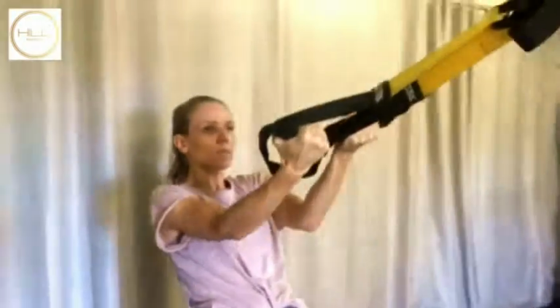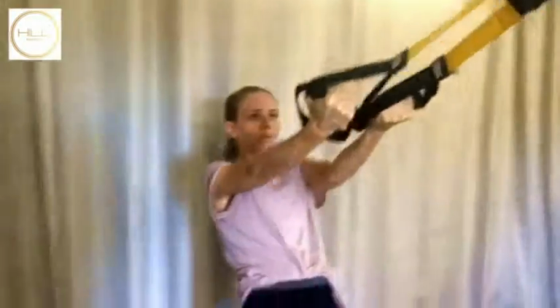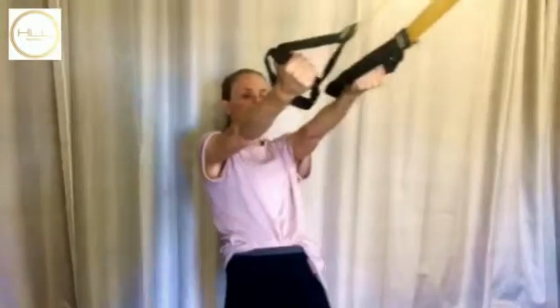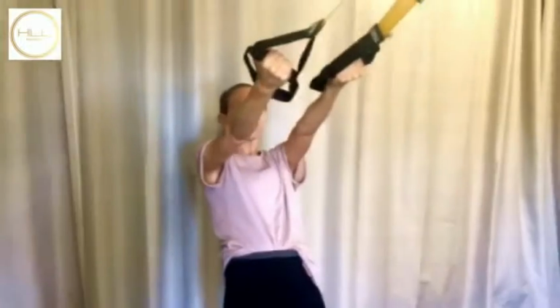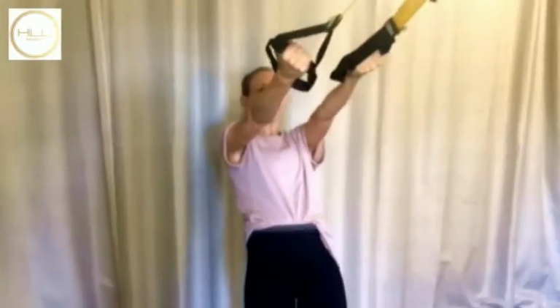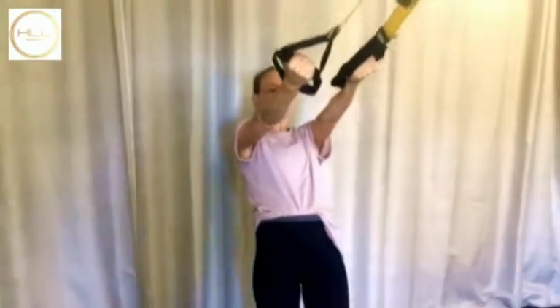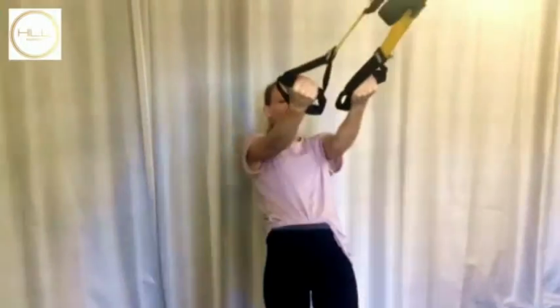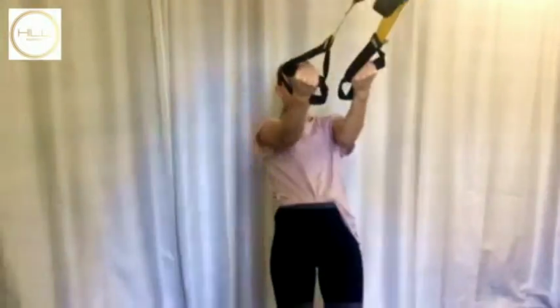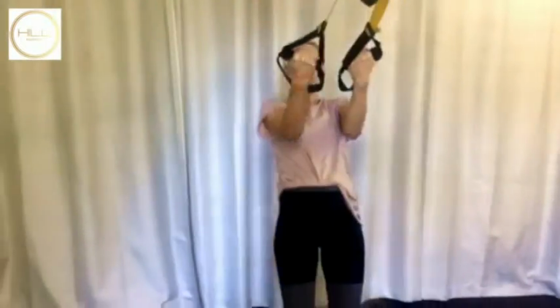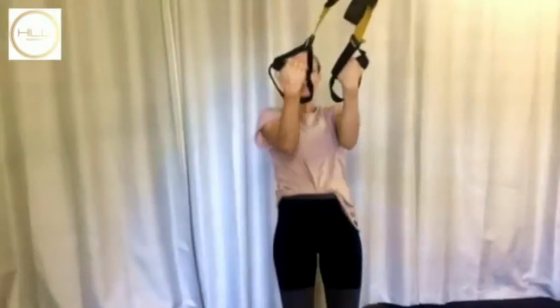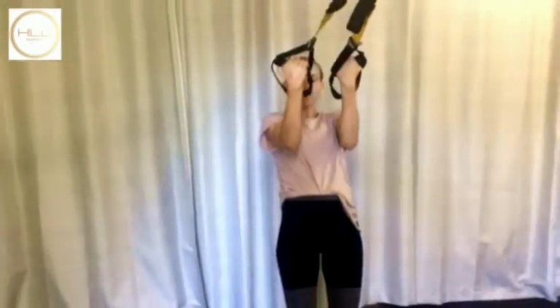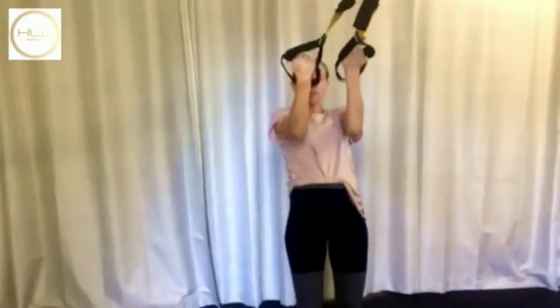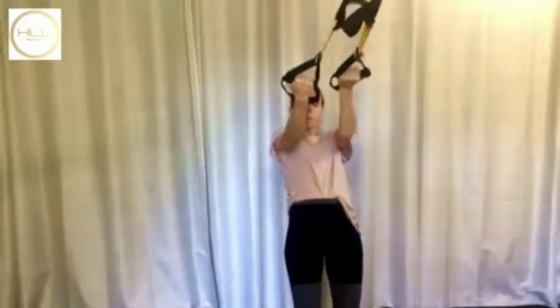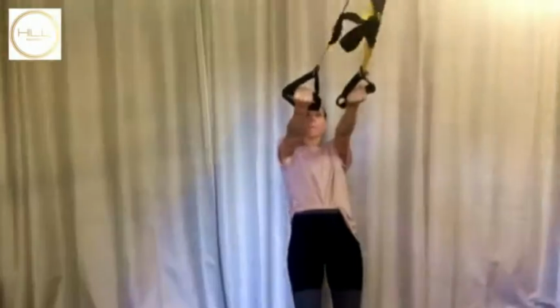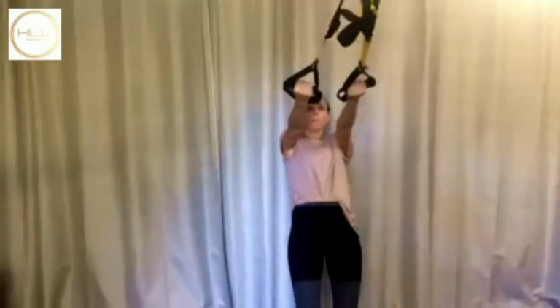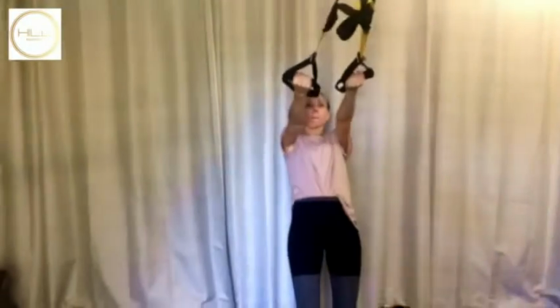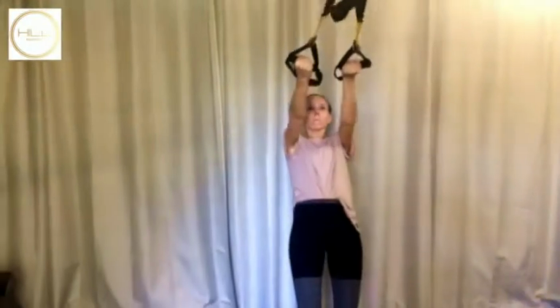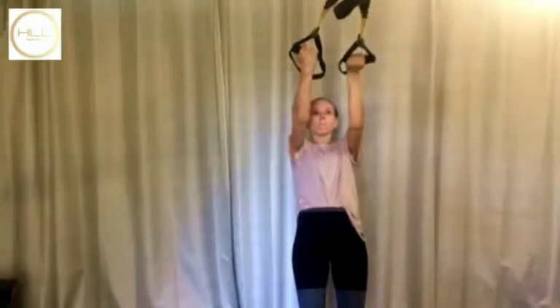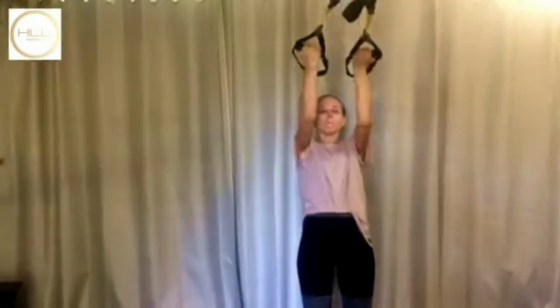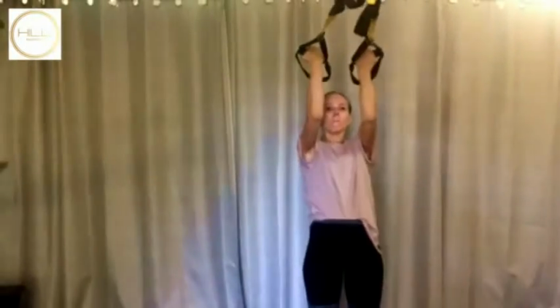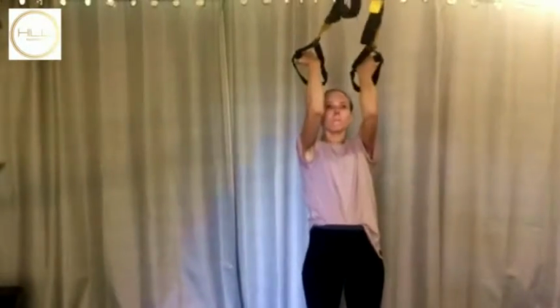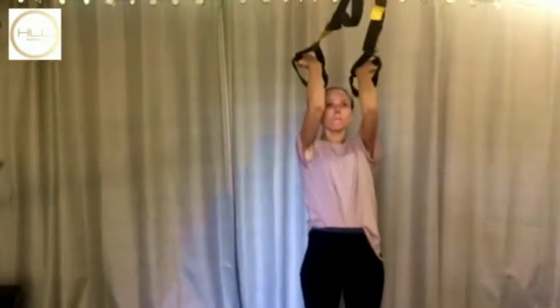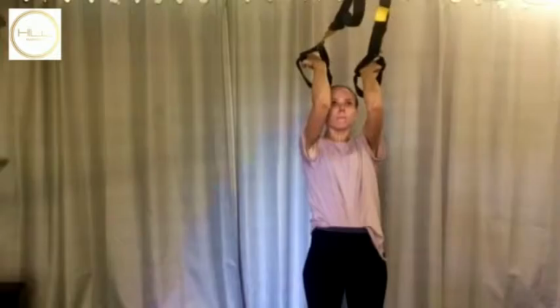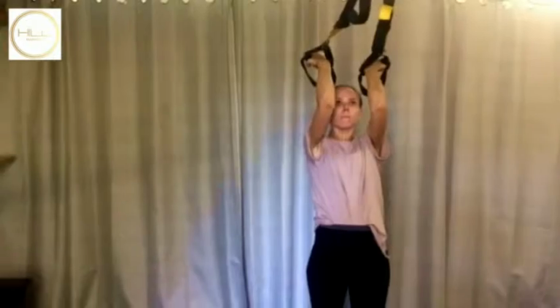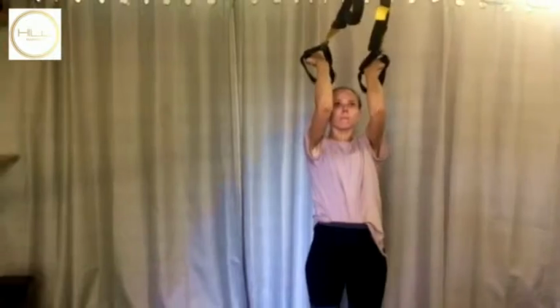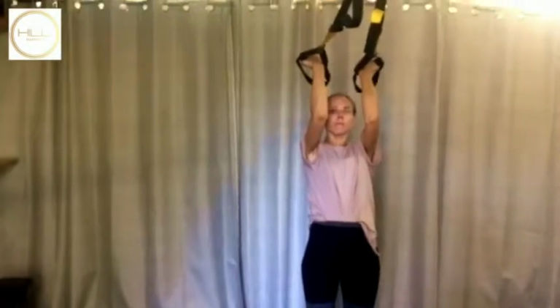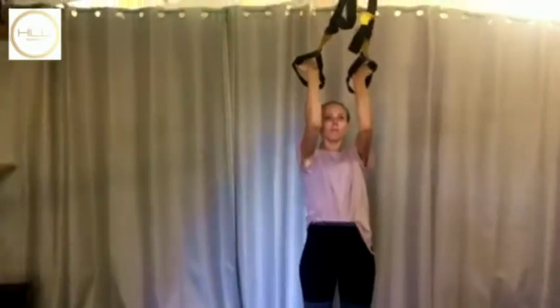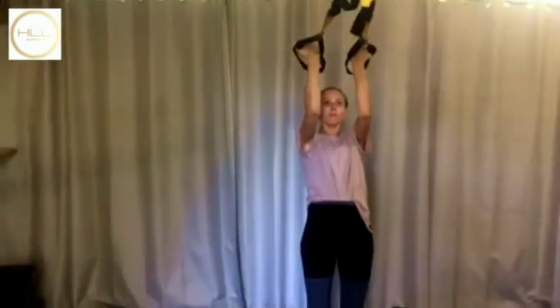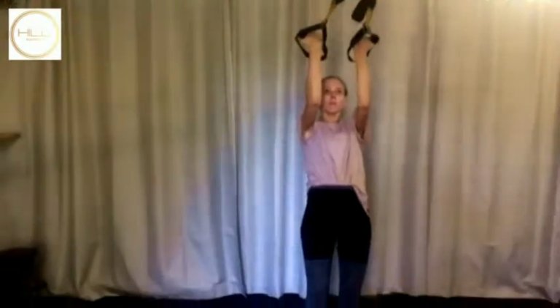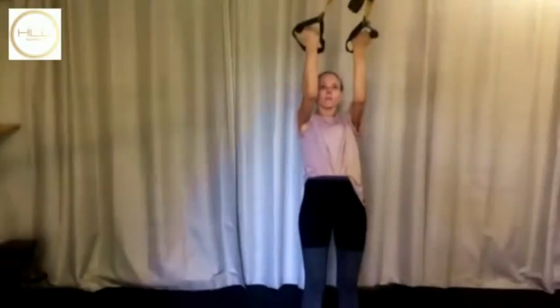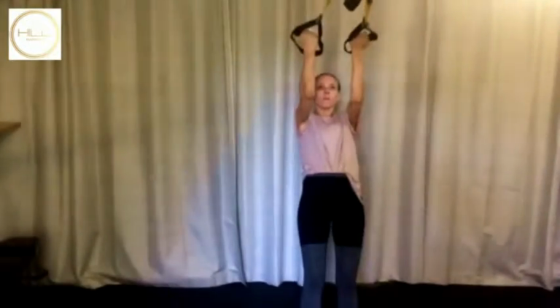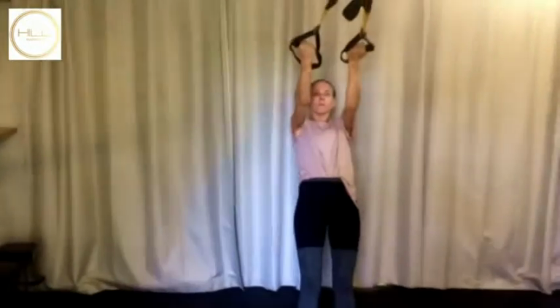Just do one more — keep them up in the fall back position. That's better. So you breathe out as you come in and control down.